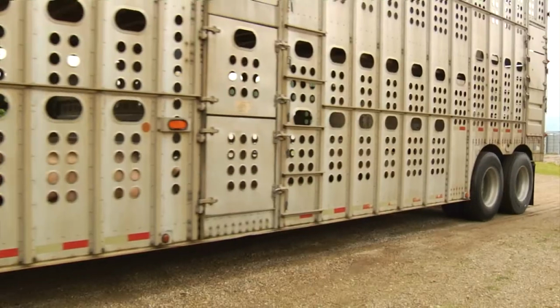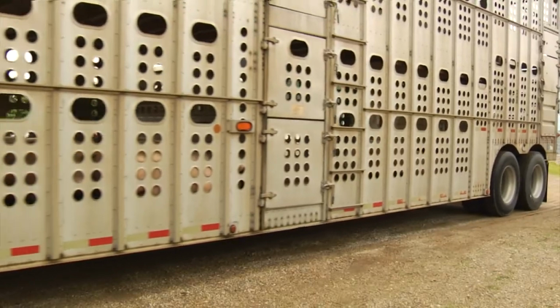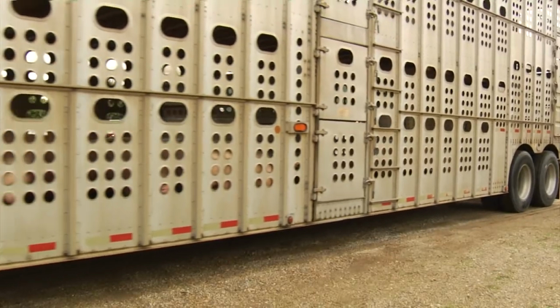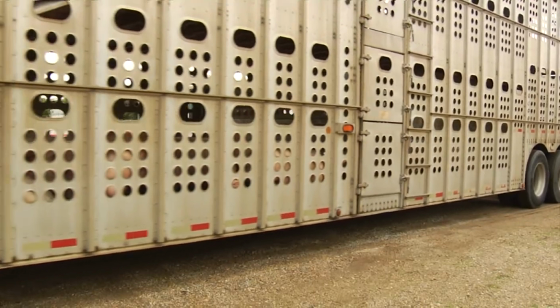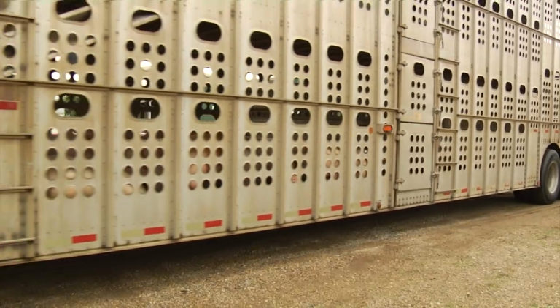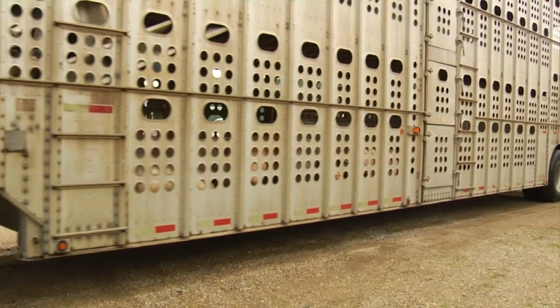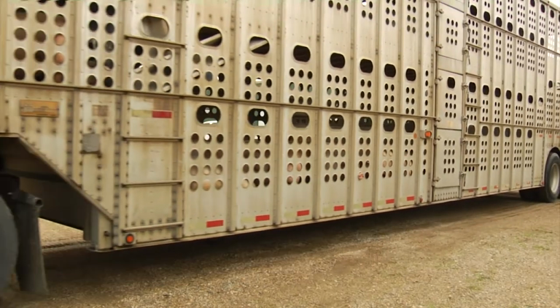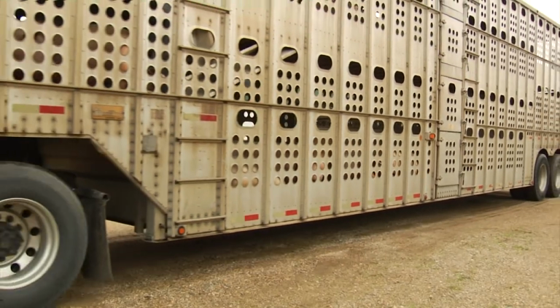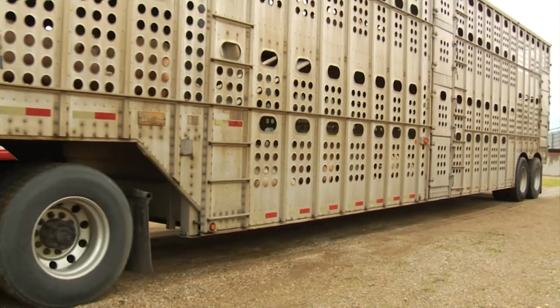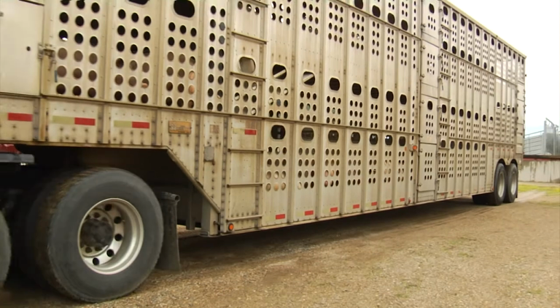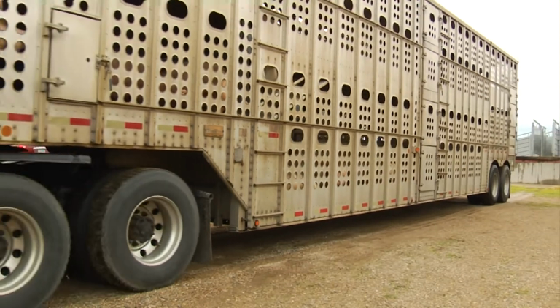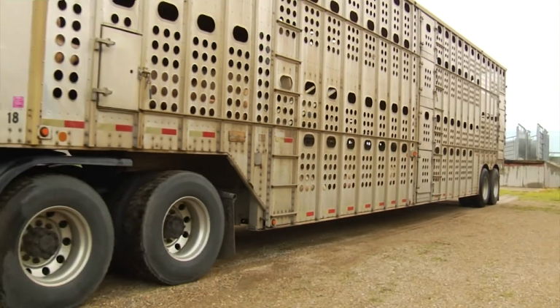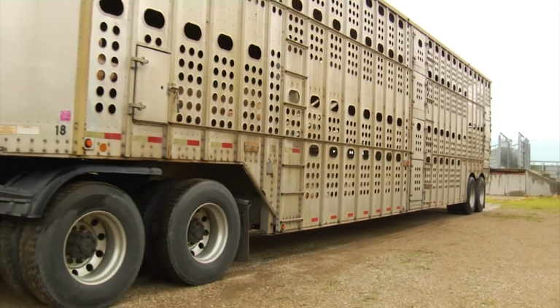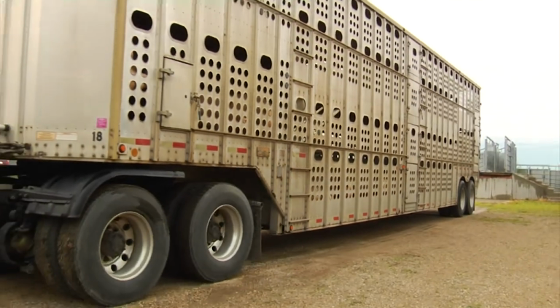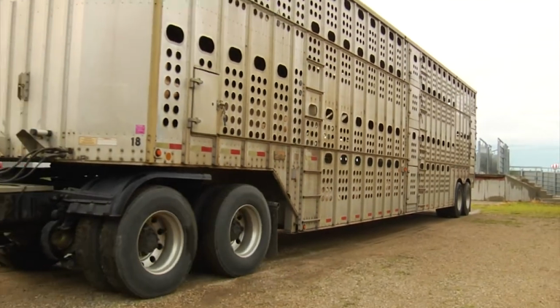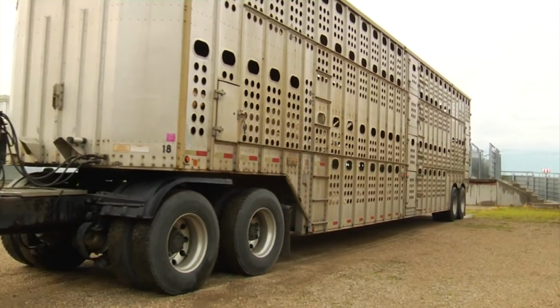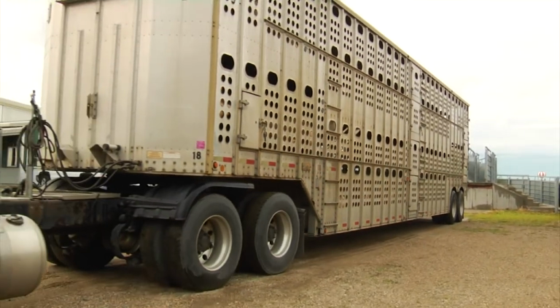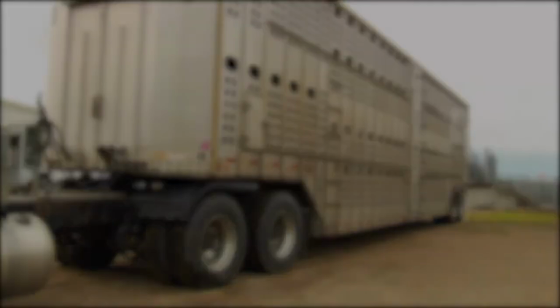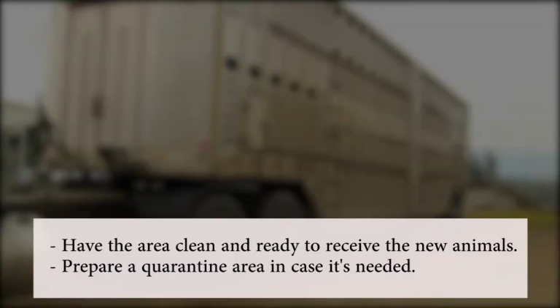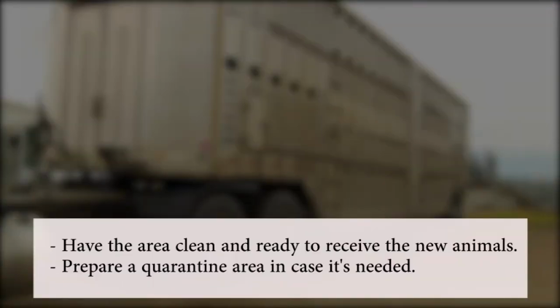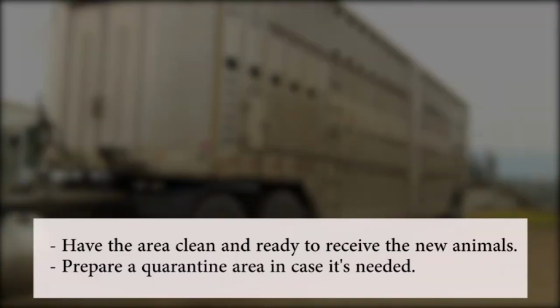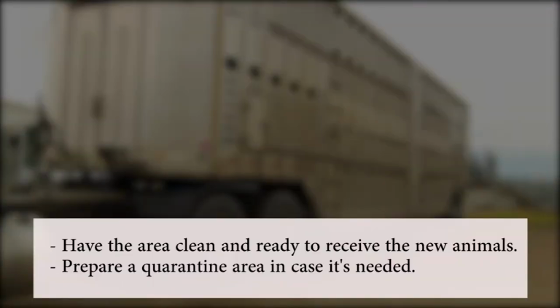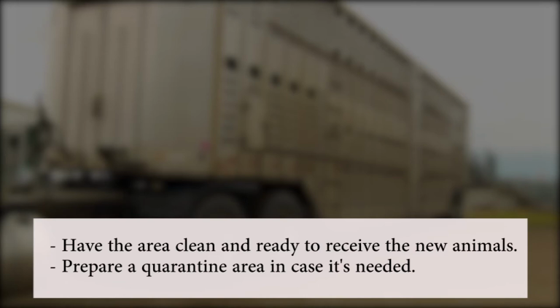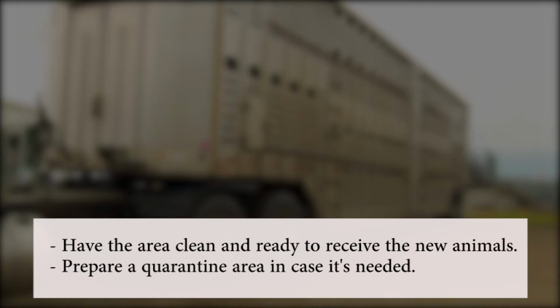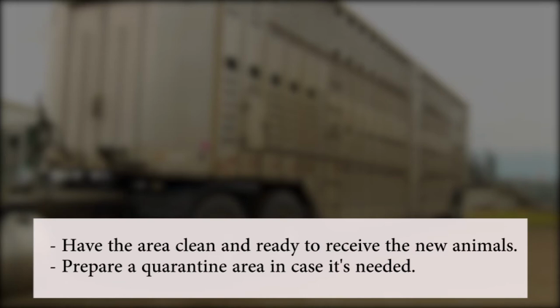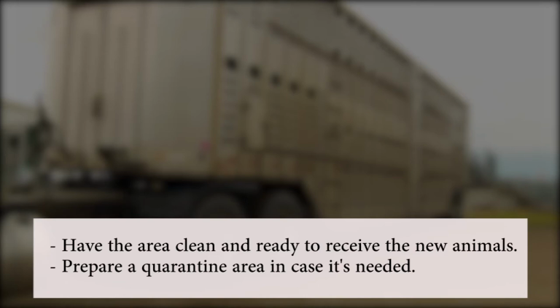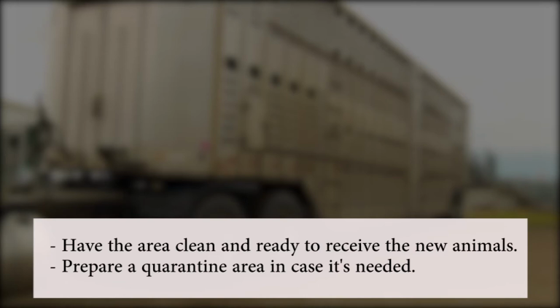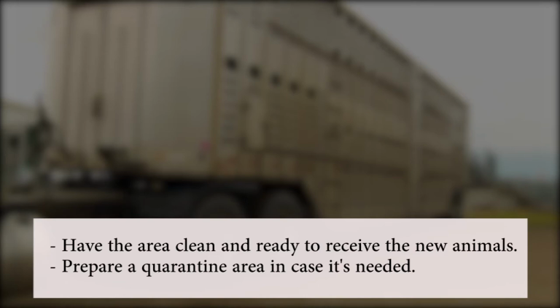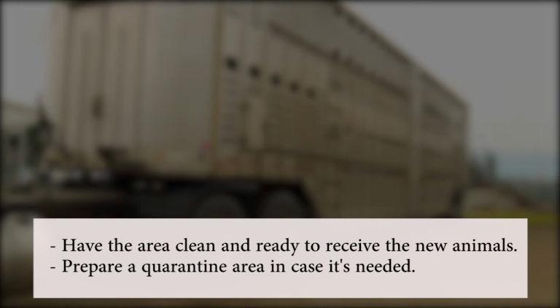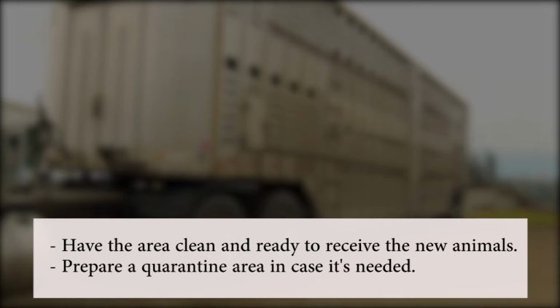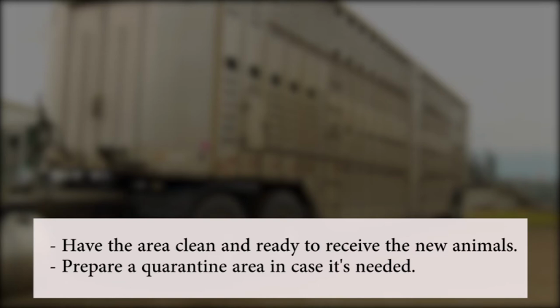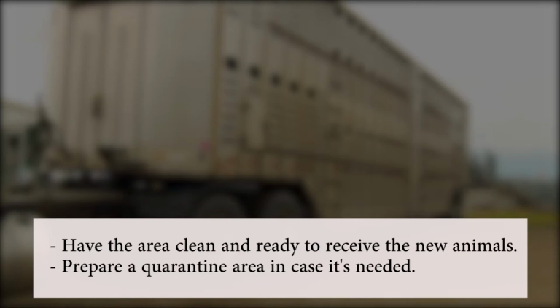If new animals are being brought to your farm or ranch, set up your unloading equipment and pens before they arrive. Have the area clean and ready to receive the new animals, and prepare a quarantine area in case it's needed.